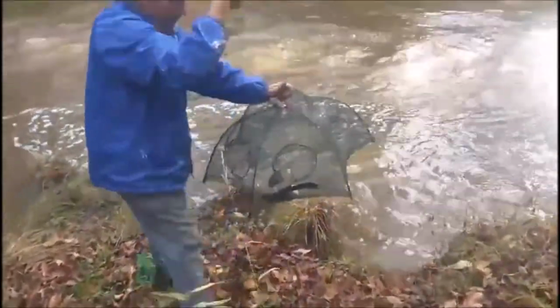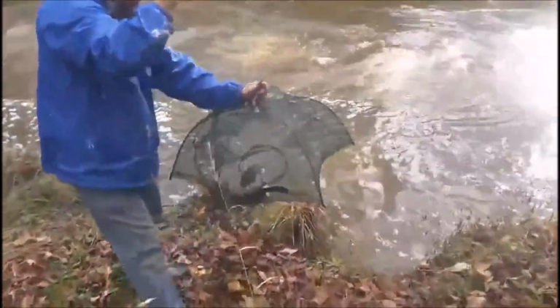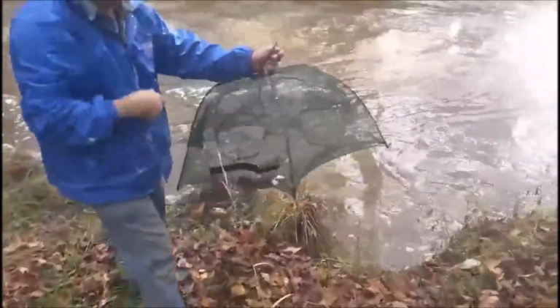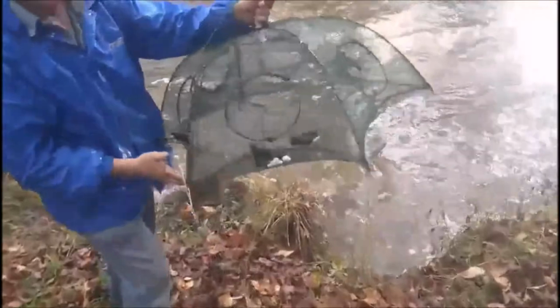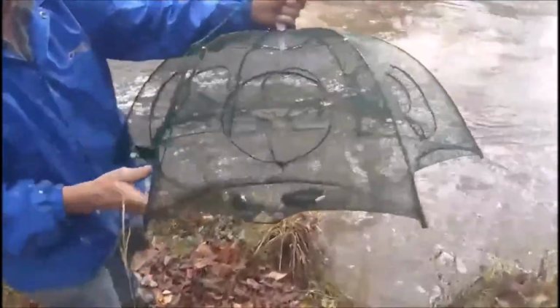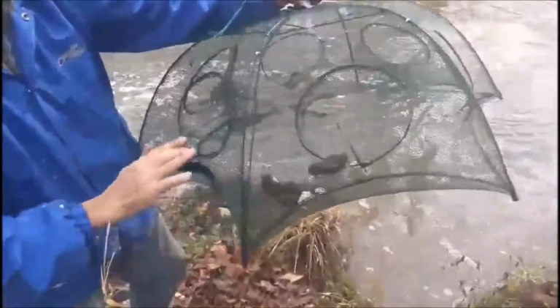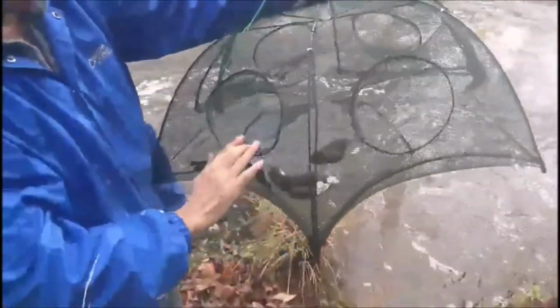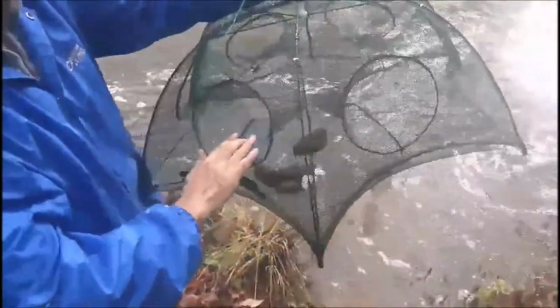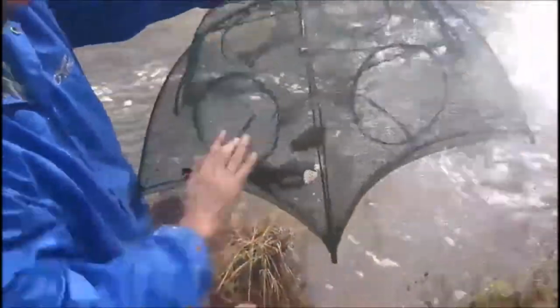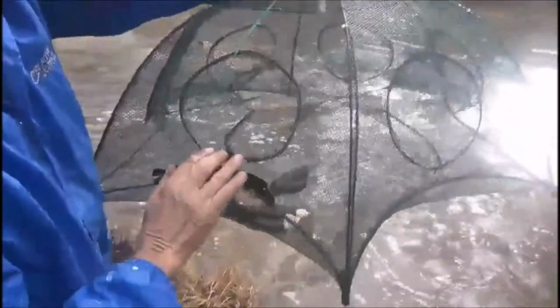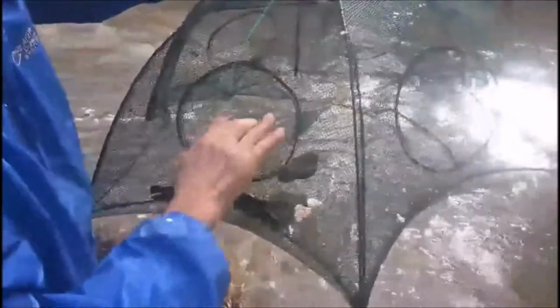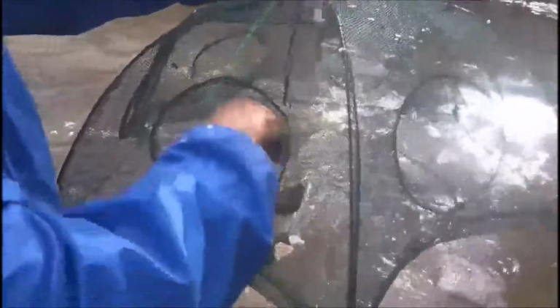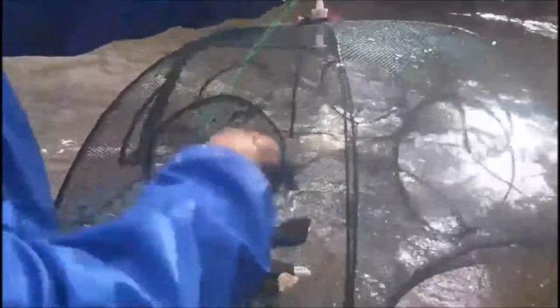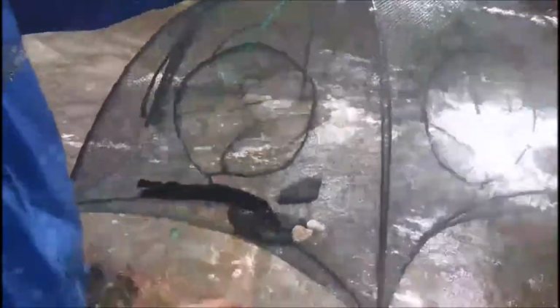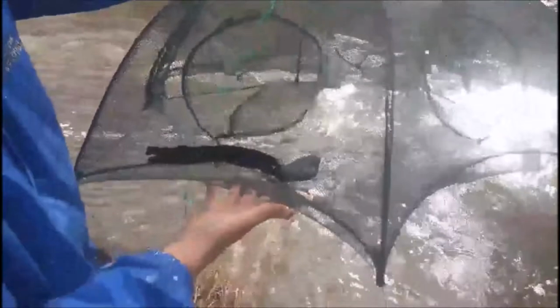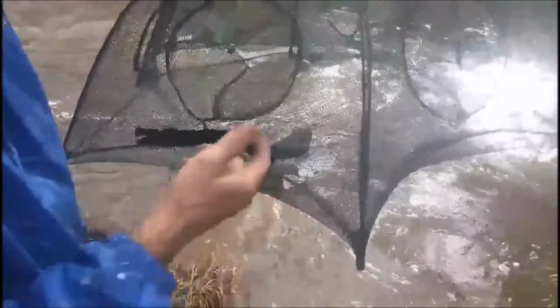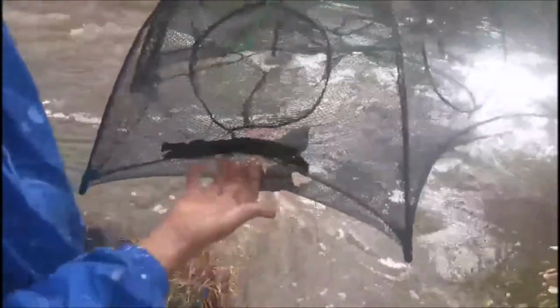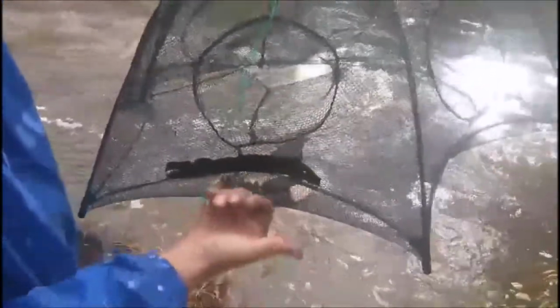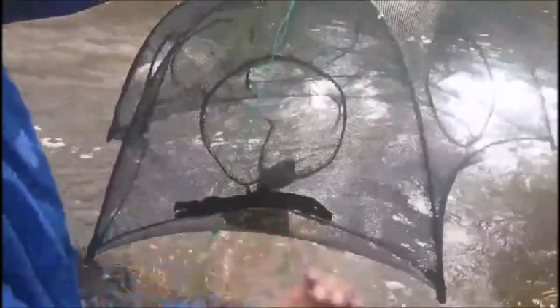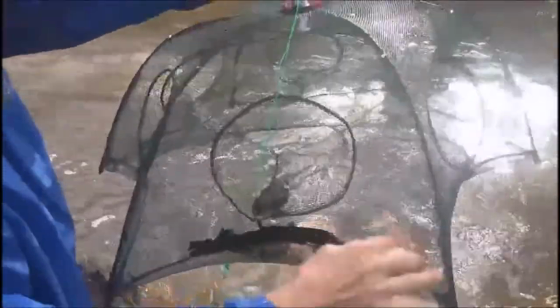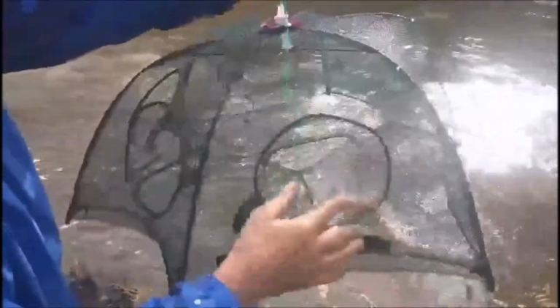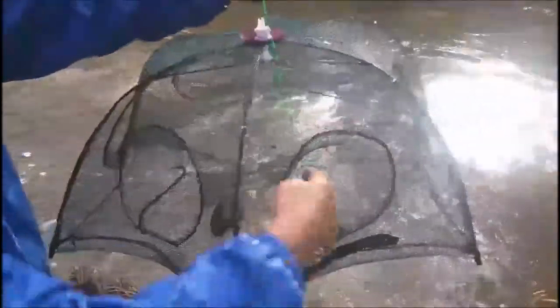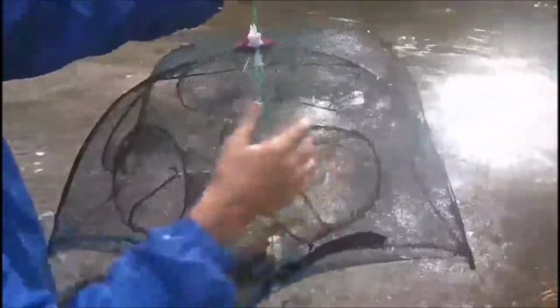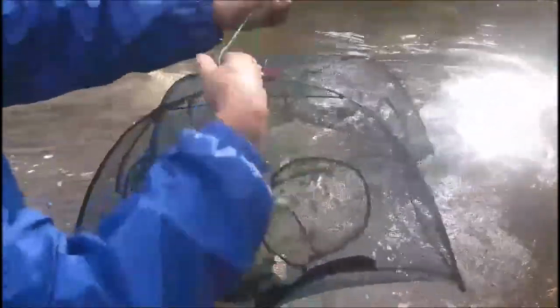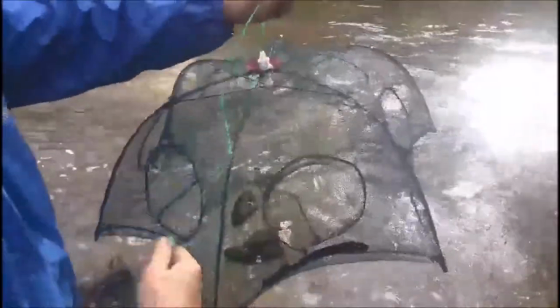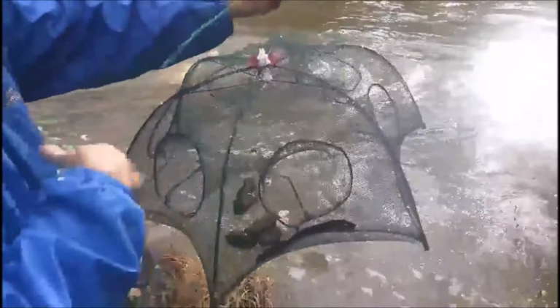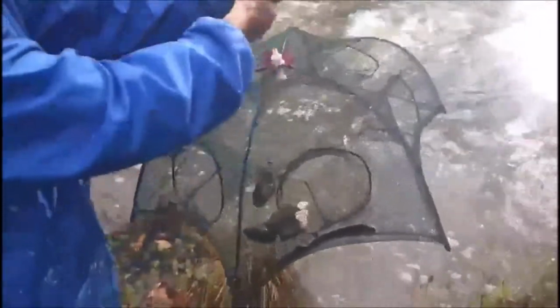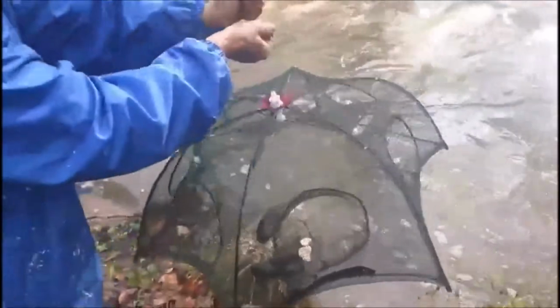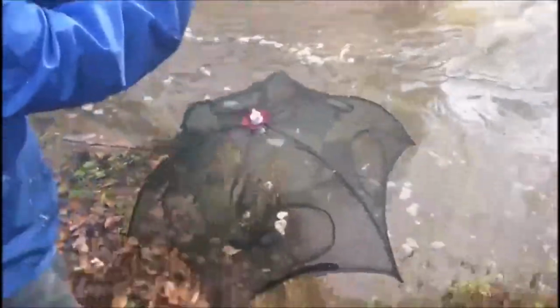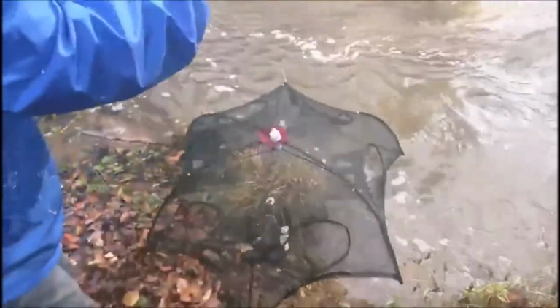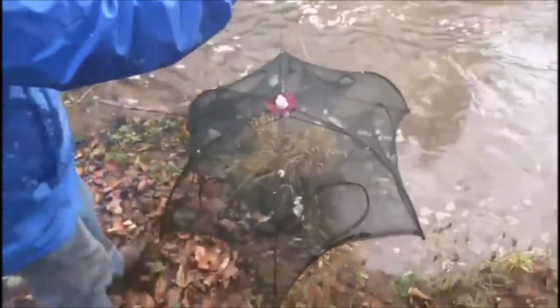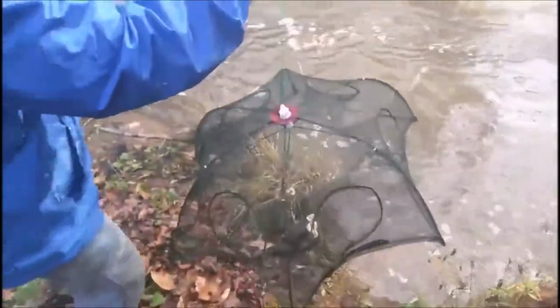And if you look at how the trap is designed, you can see right here that the crayfish will walk up, they drop in, and then when they try to get out they go to the perimeter and they won't find the entrances. So whatever goes in, they're going to stay in.